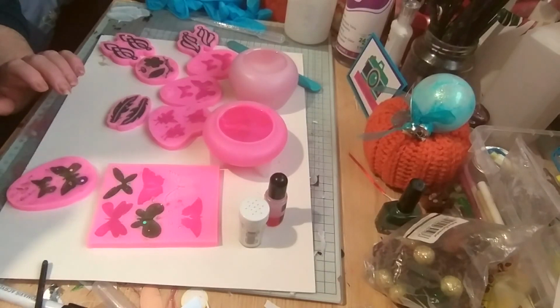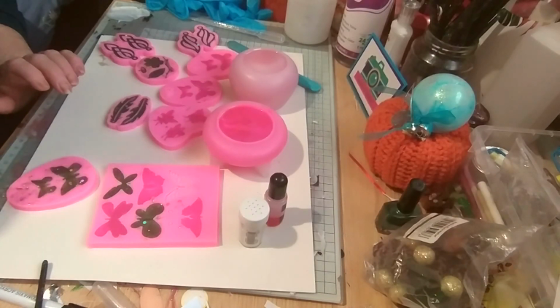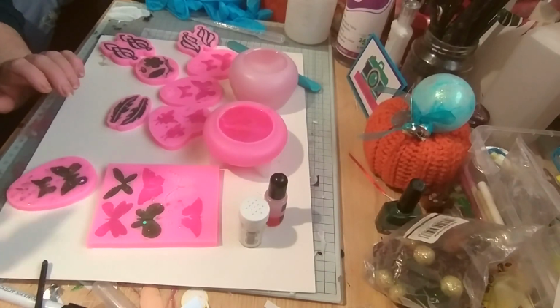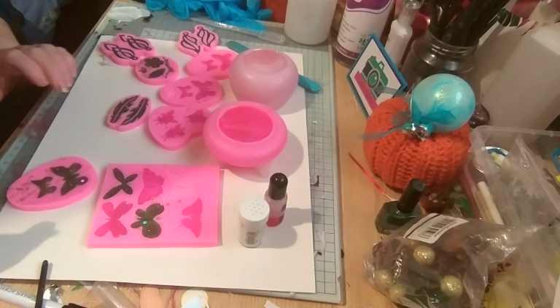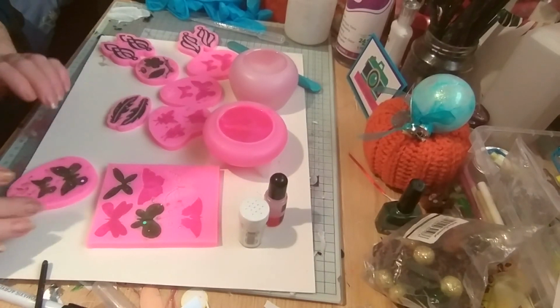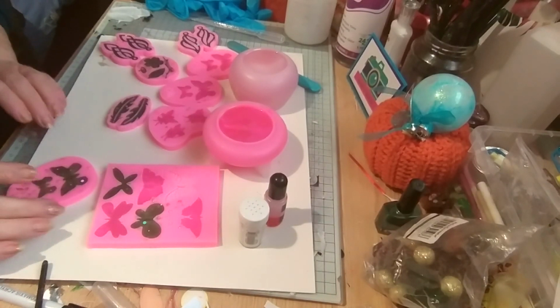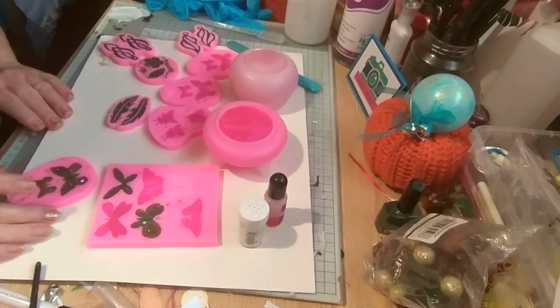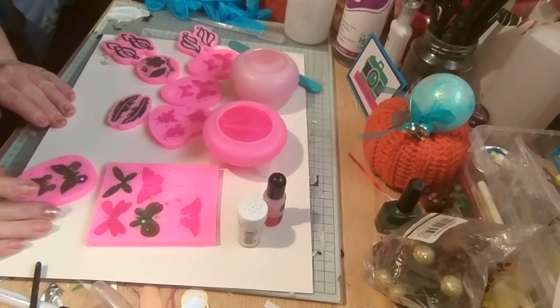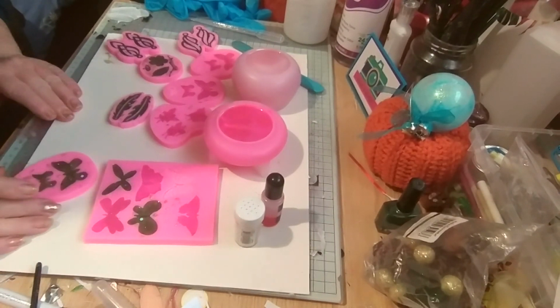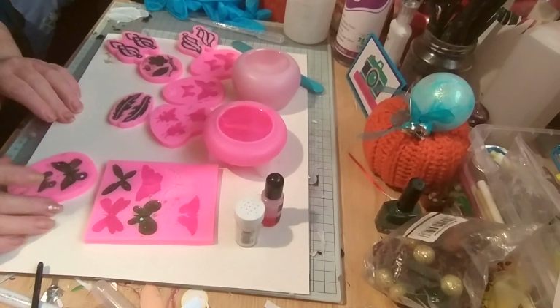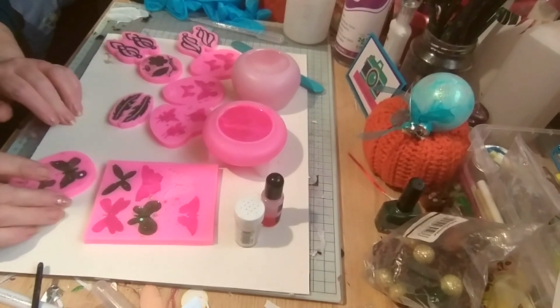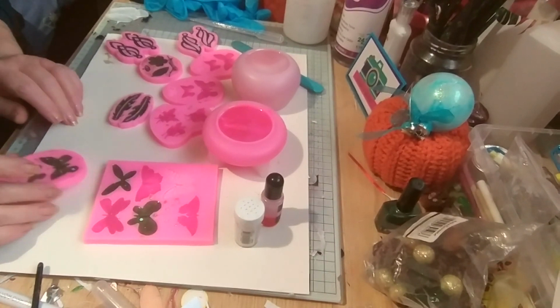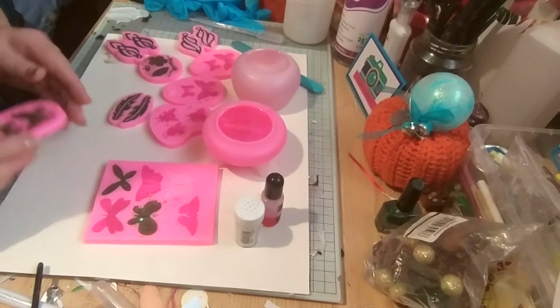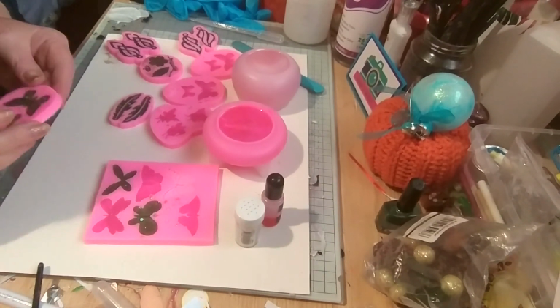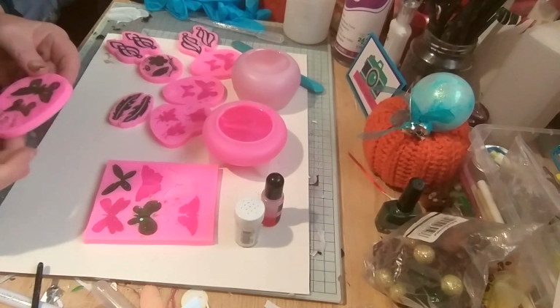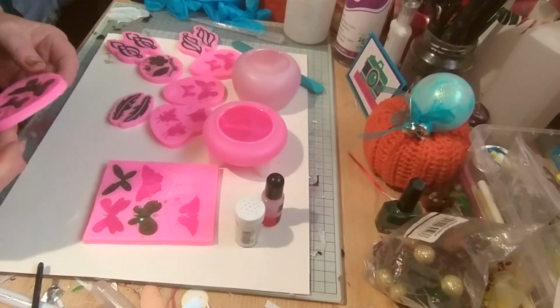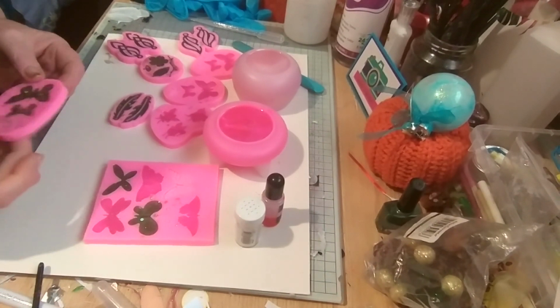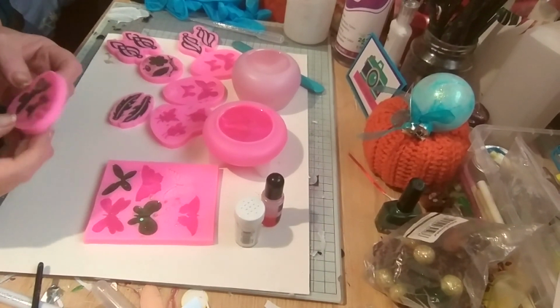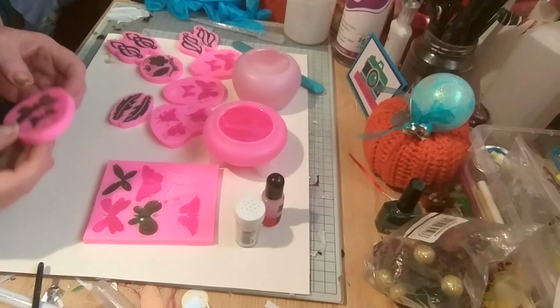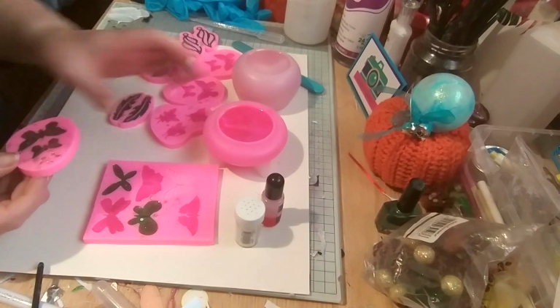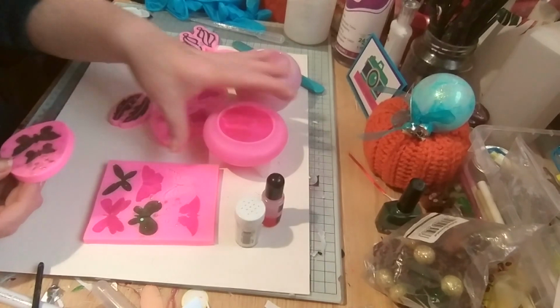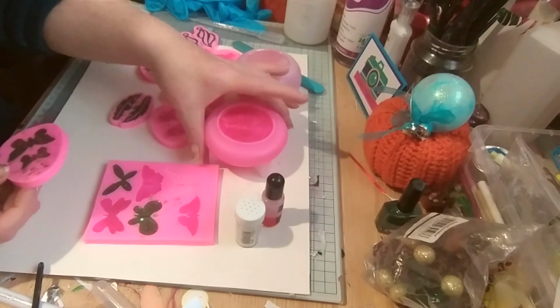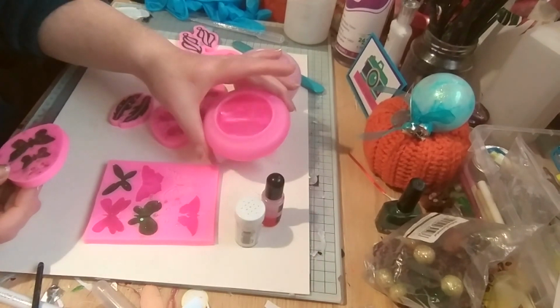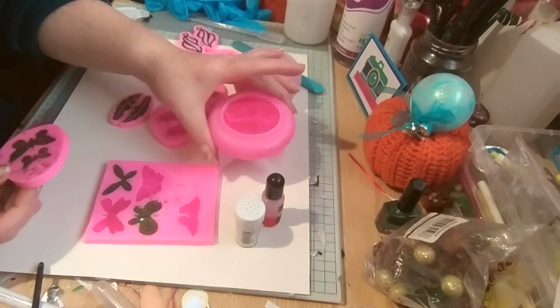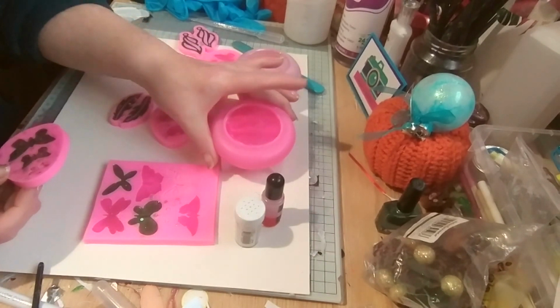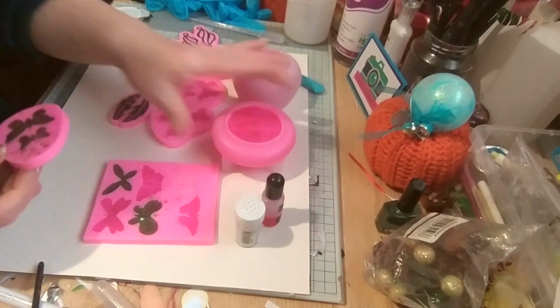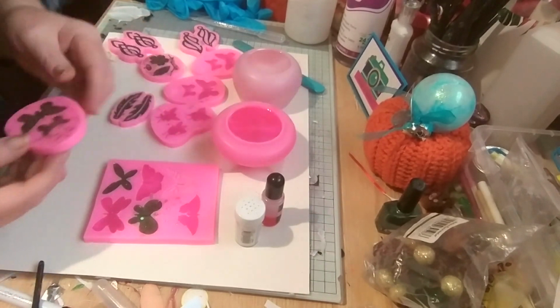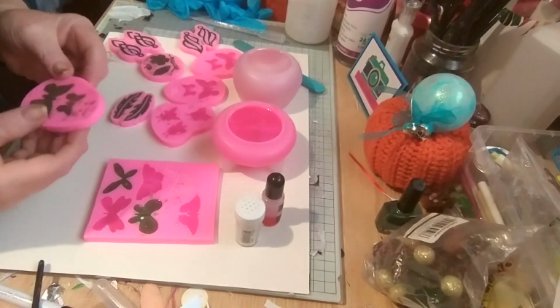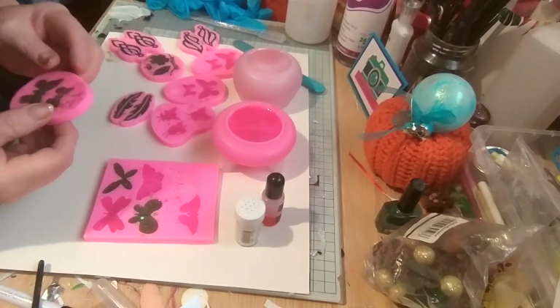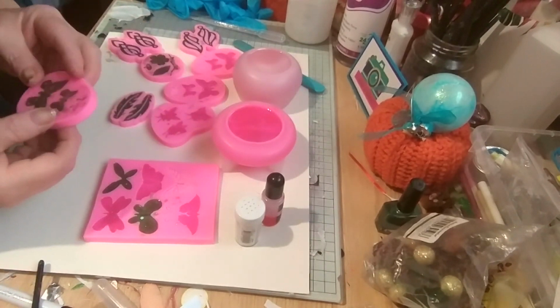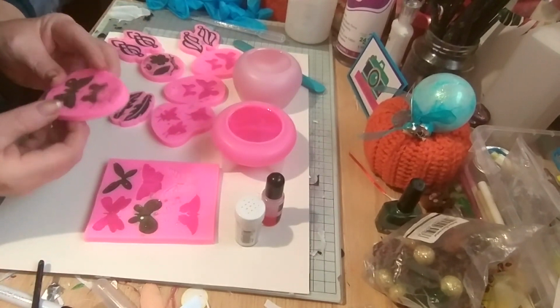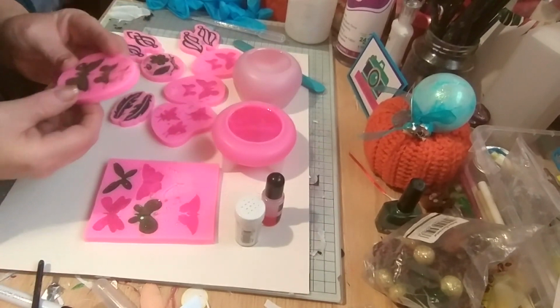So we've got some resin today. Open some of the wee ones first and then get into my new pot and a Christmas tree.